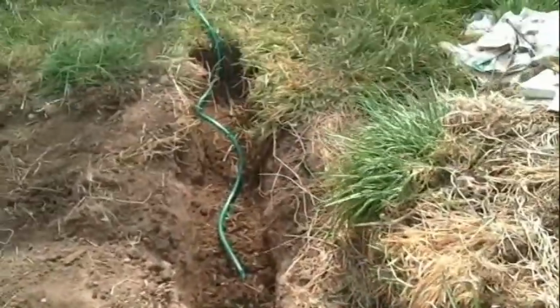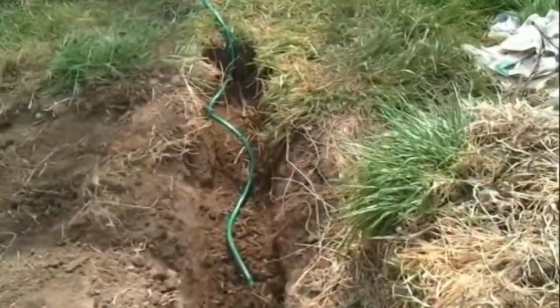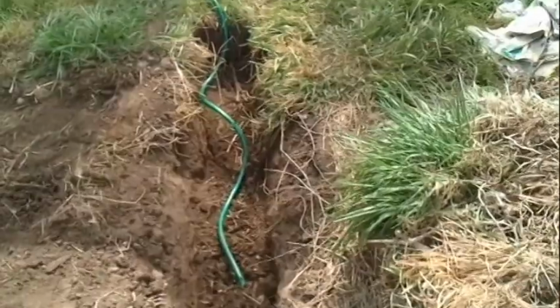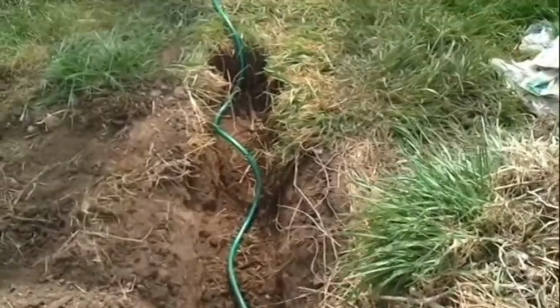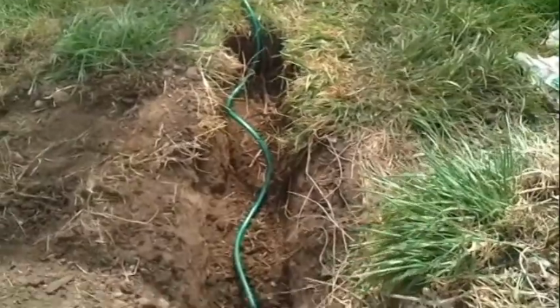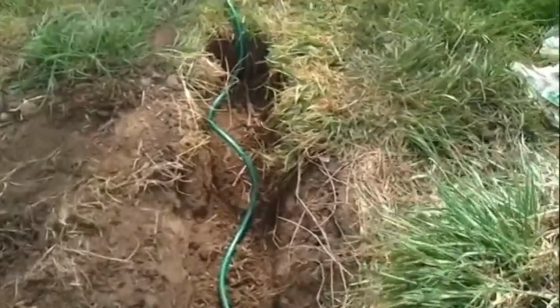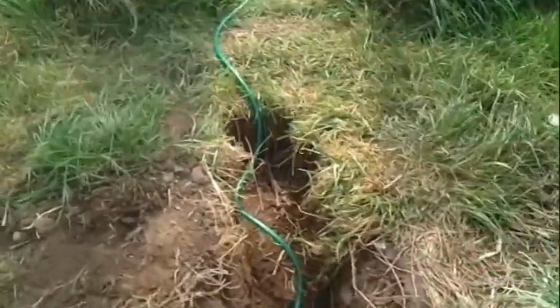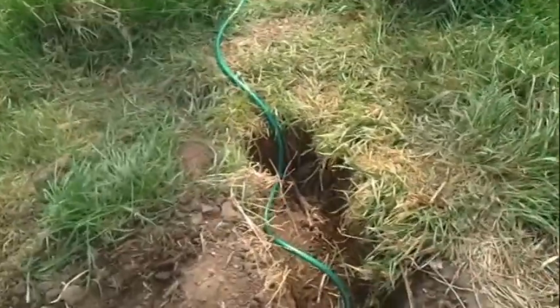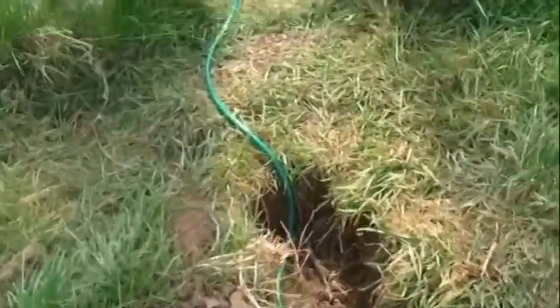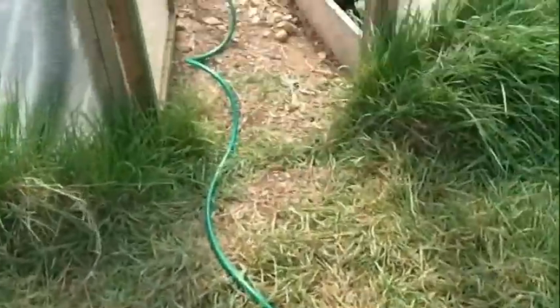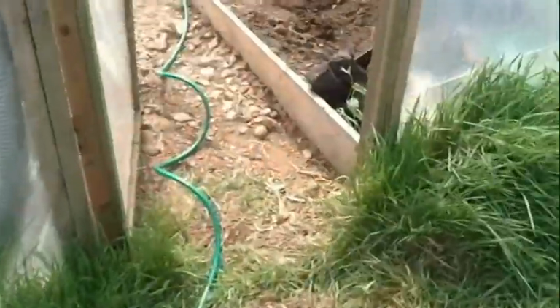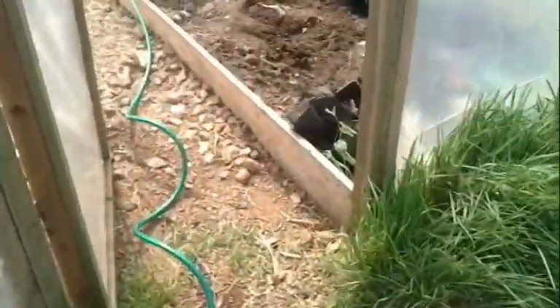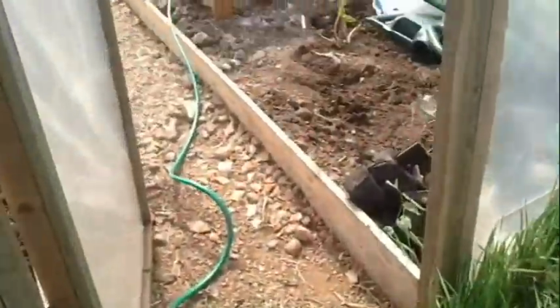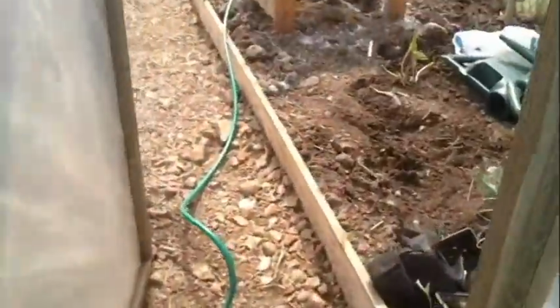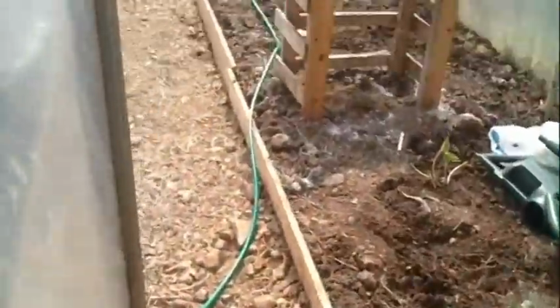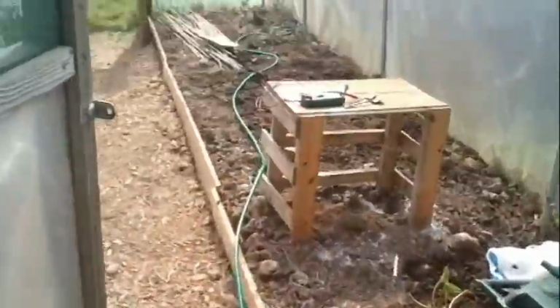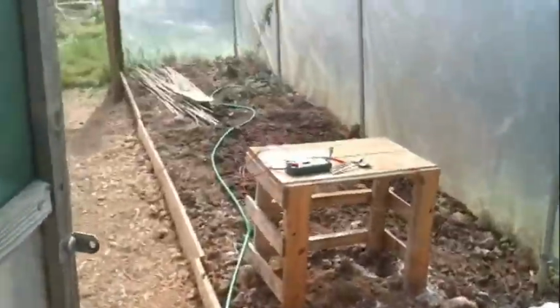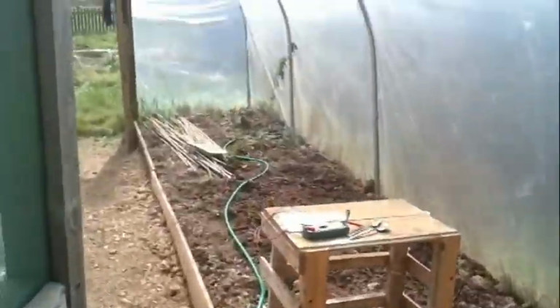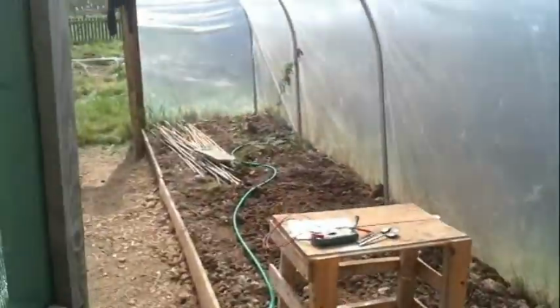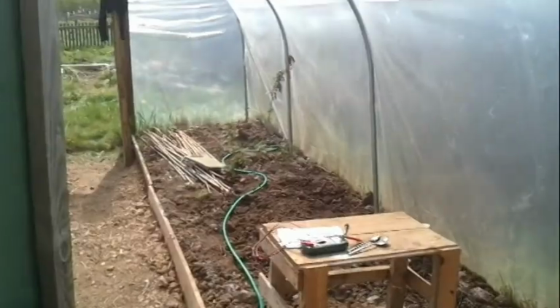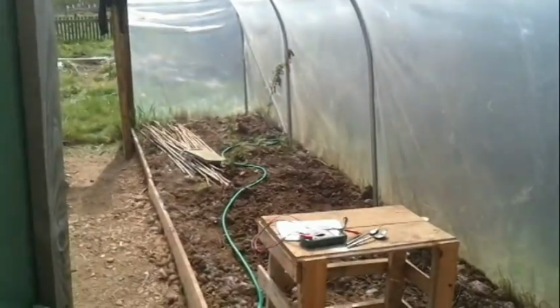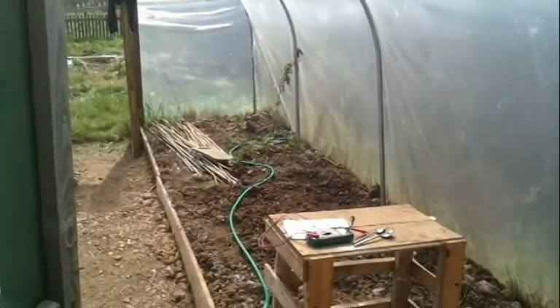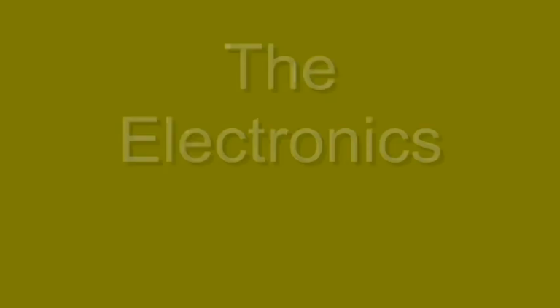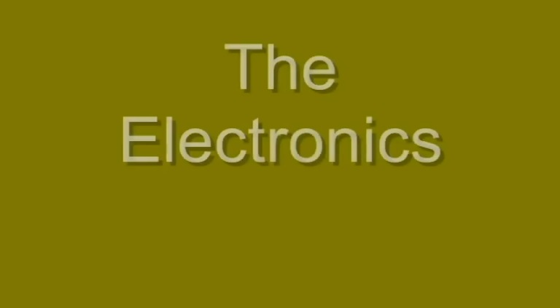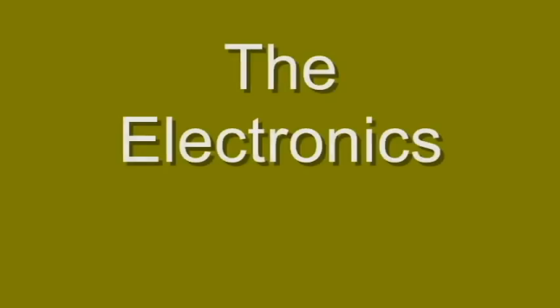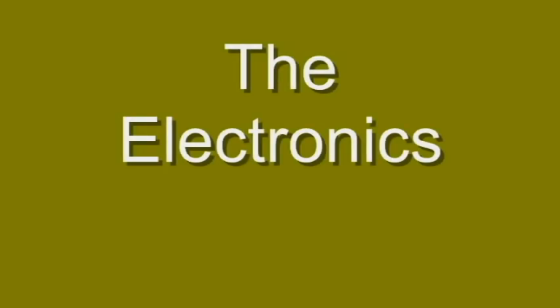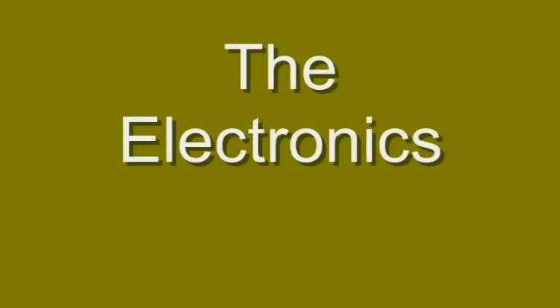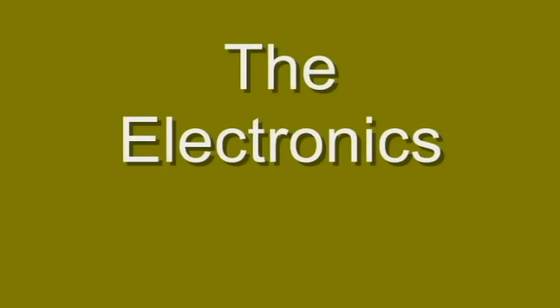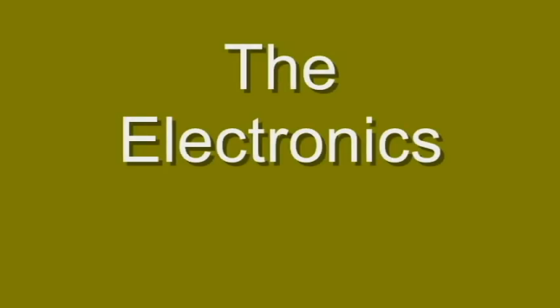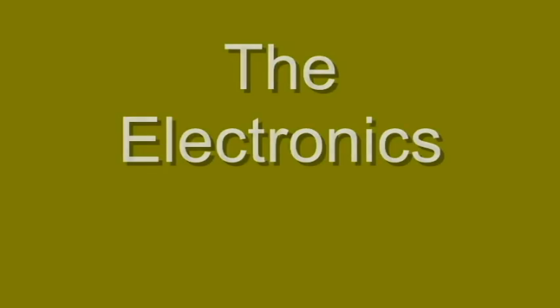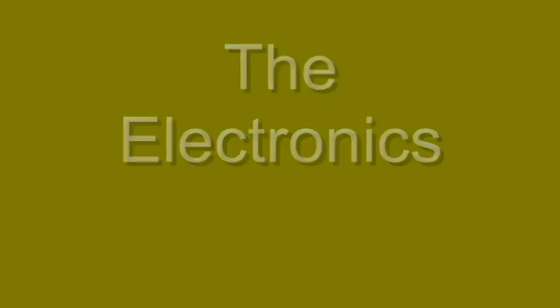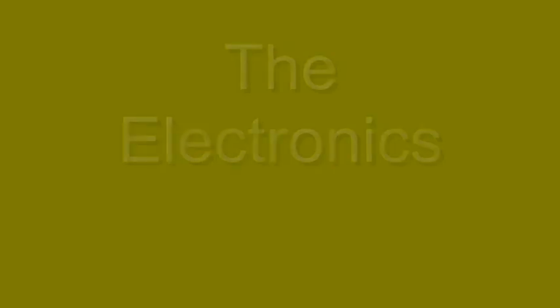It's not fully buried here, but it did get fully buried later on. So now we've got a source of water in the polytunnel, let's look at the system I designed to control its delivery.